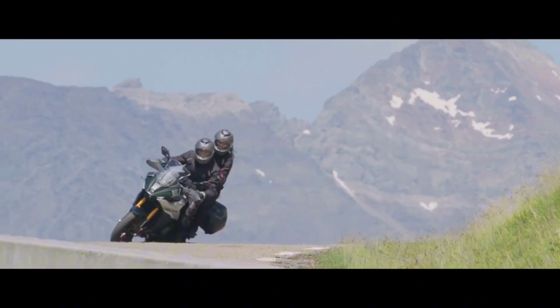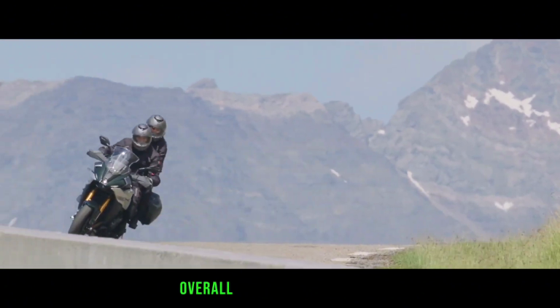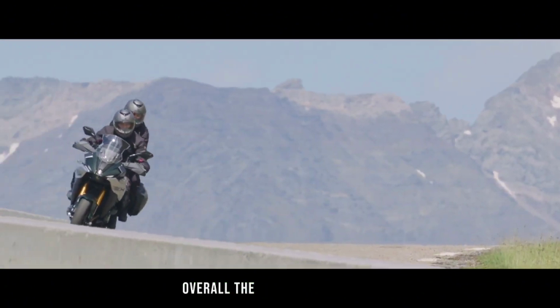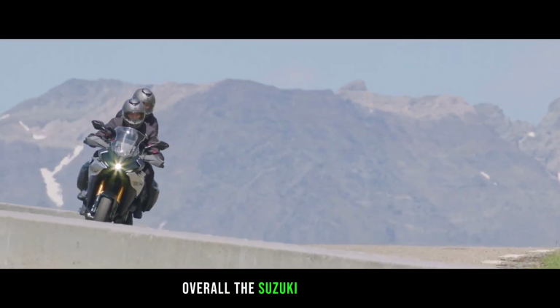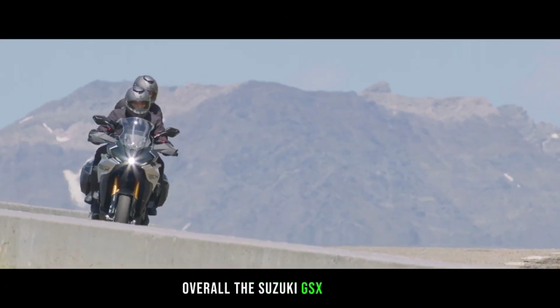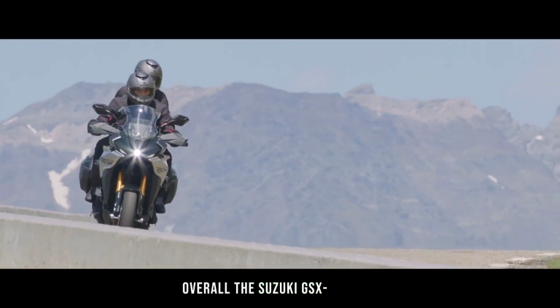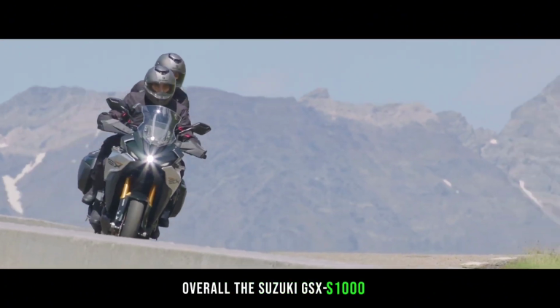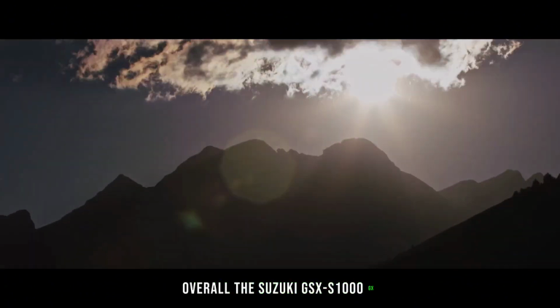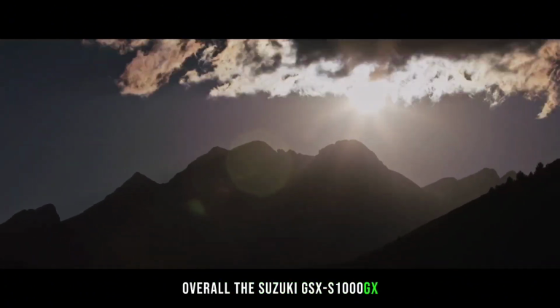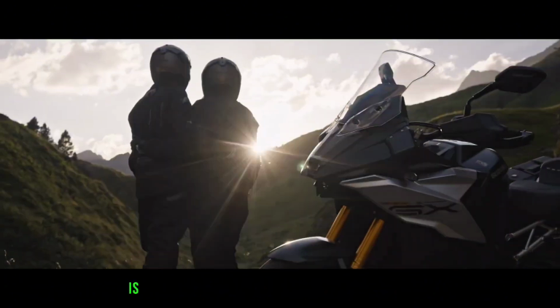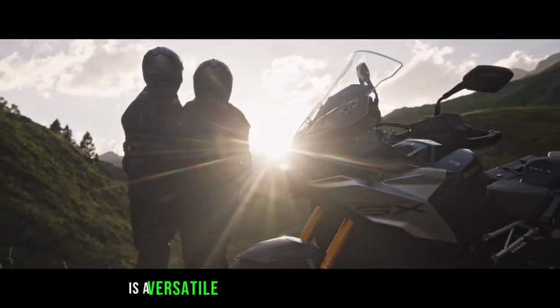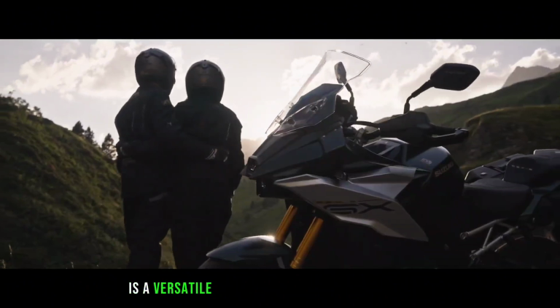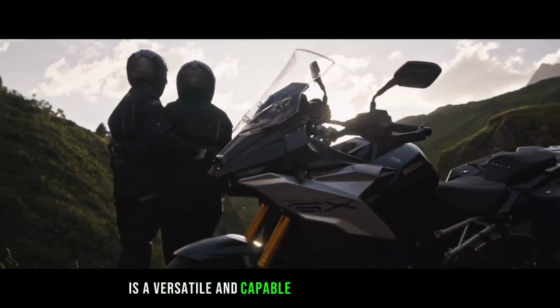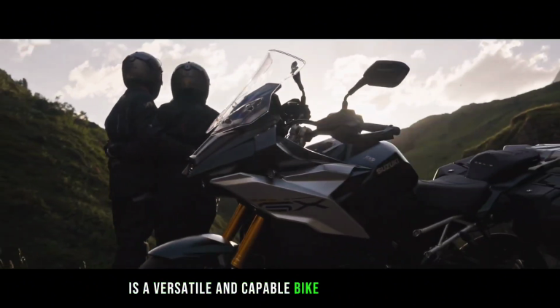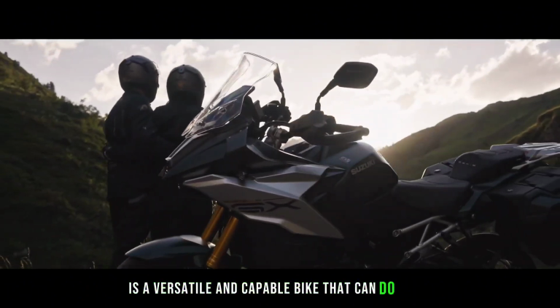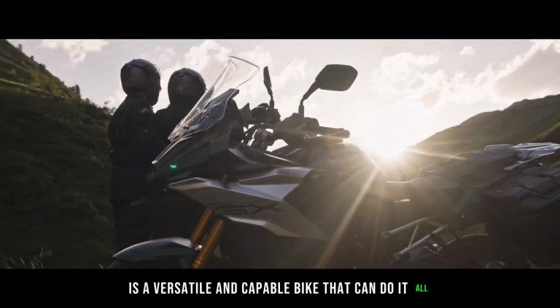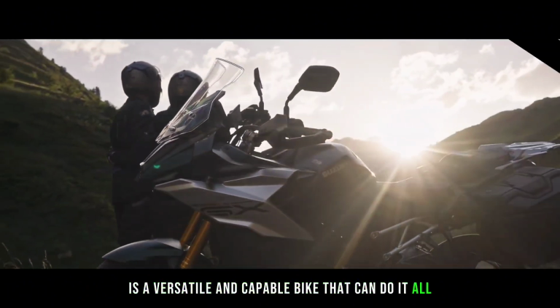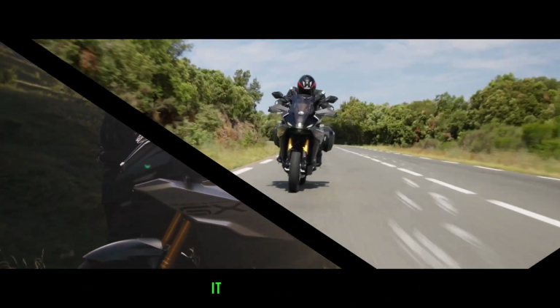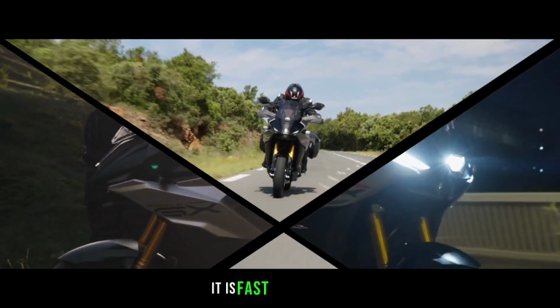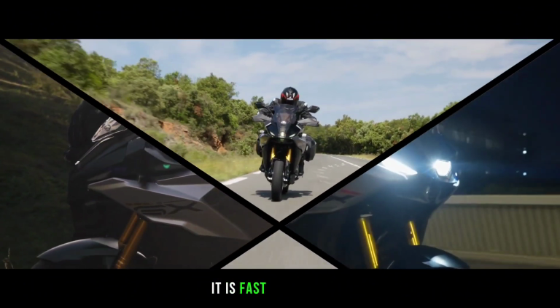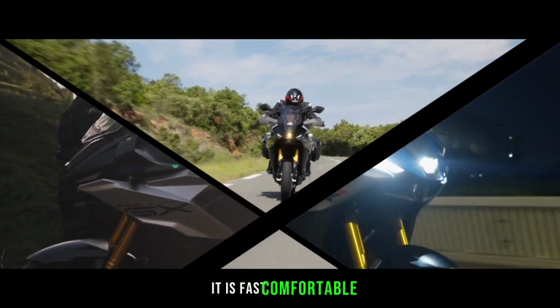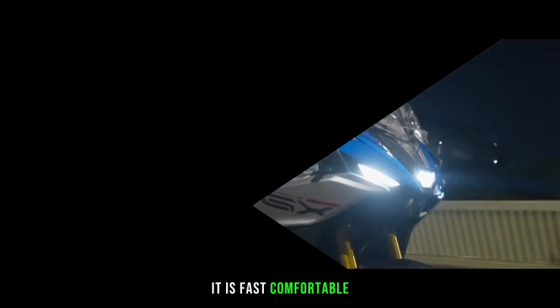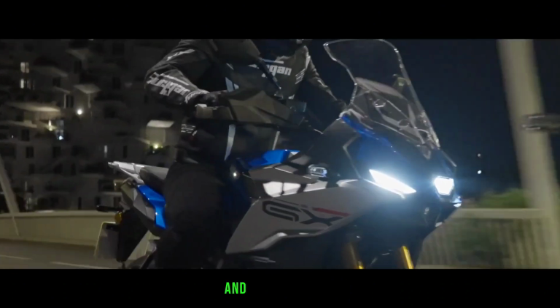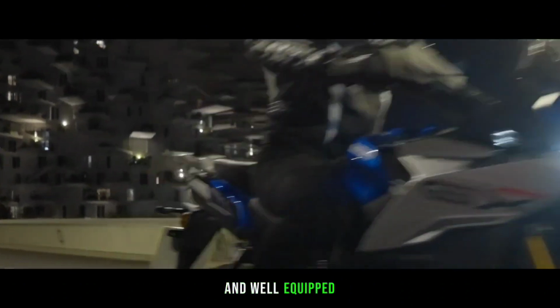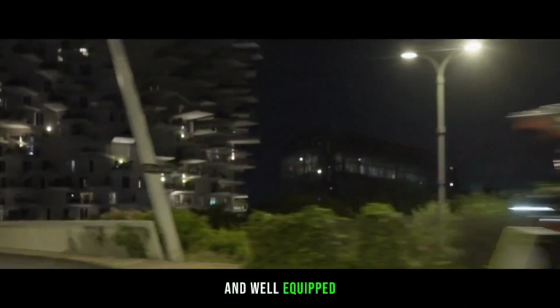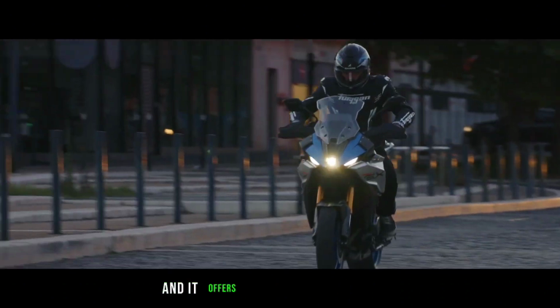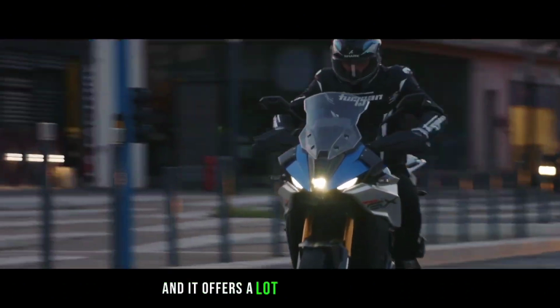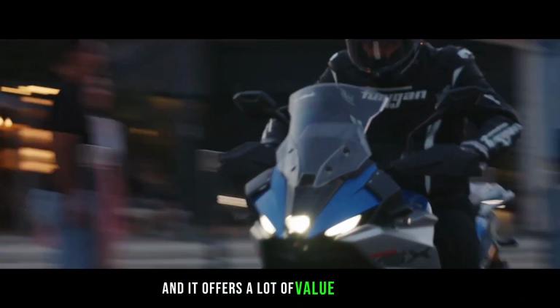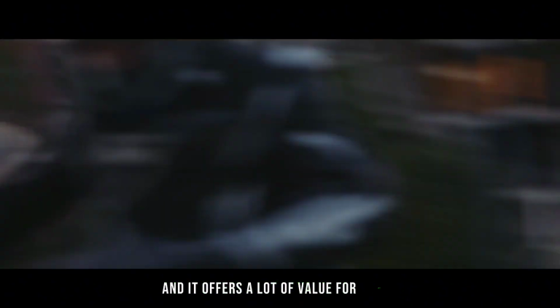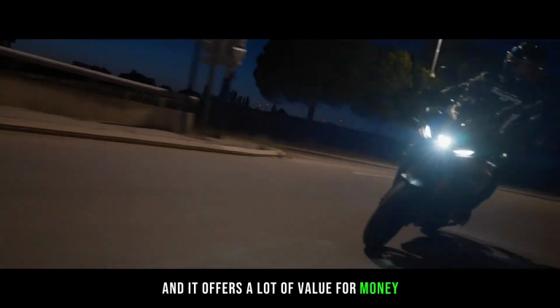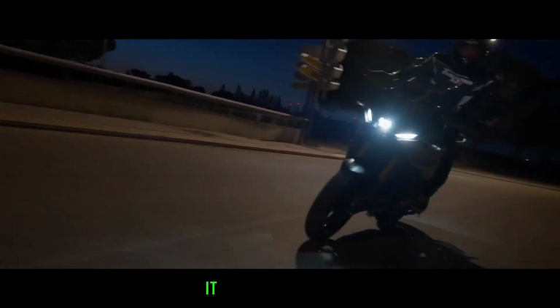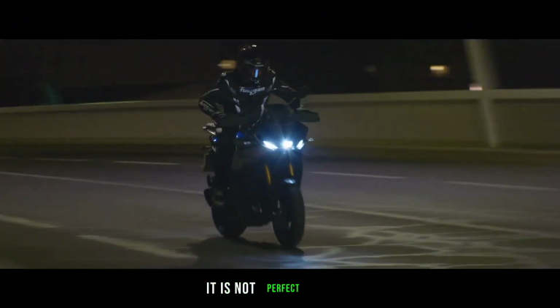Overall, the Suzuki GSX-S1000GX is a versatile and capable bike that can do it all. It is fast, comfortable, and well-equipped, and it offers a lot of value for money.